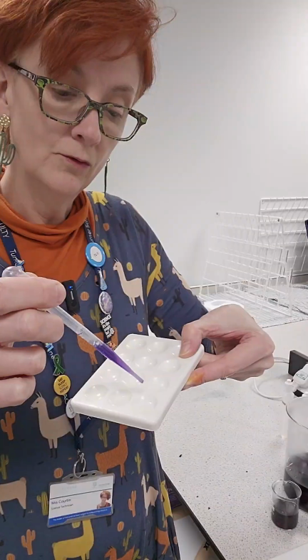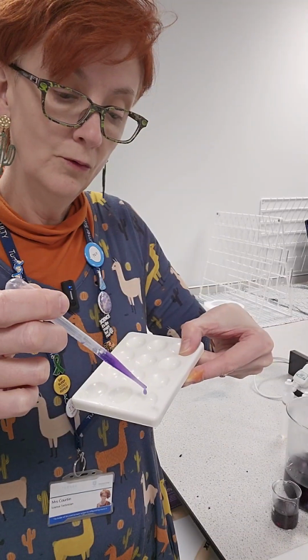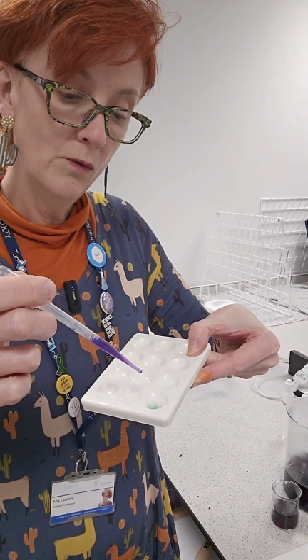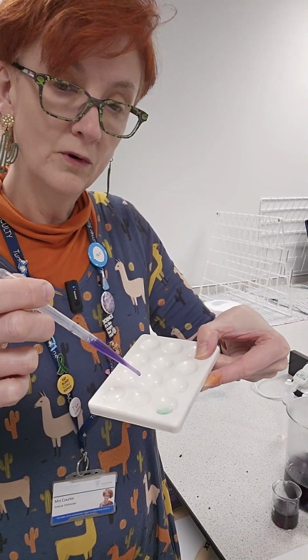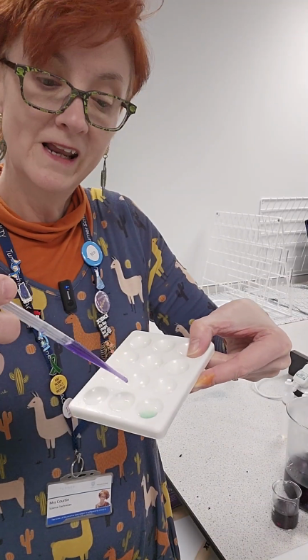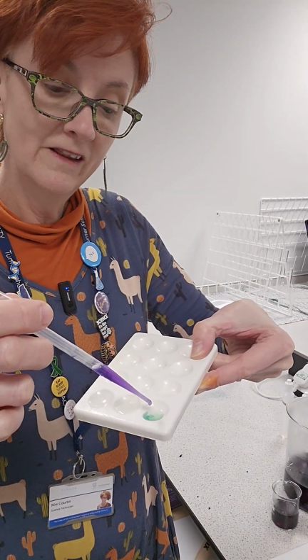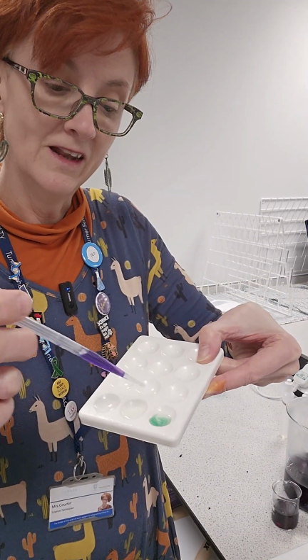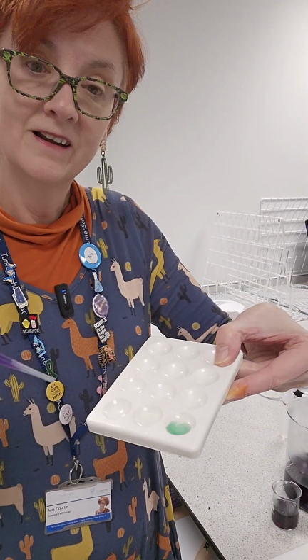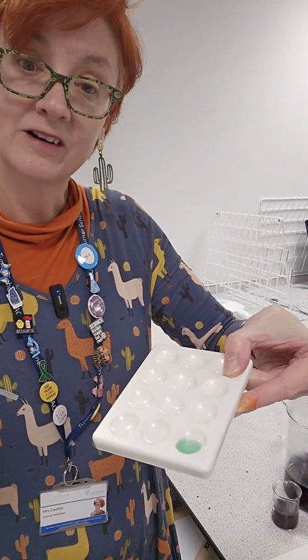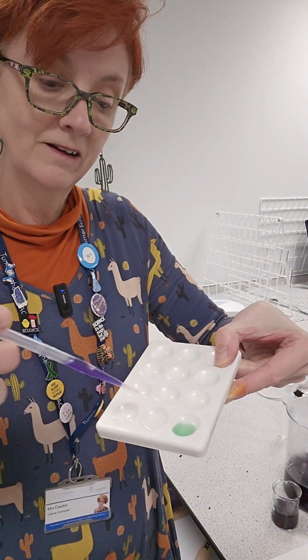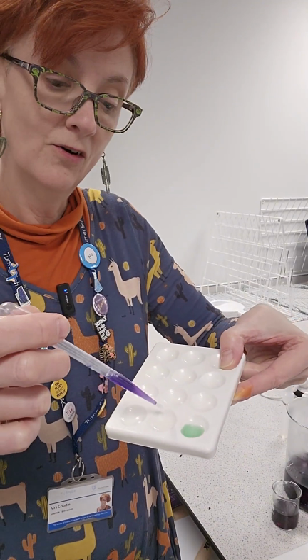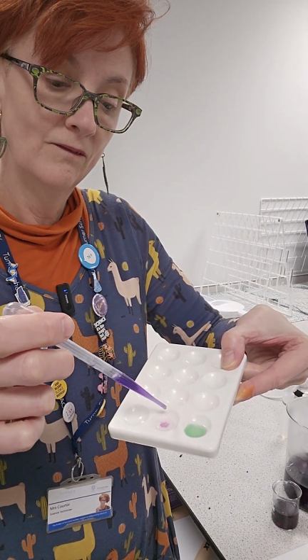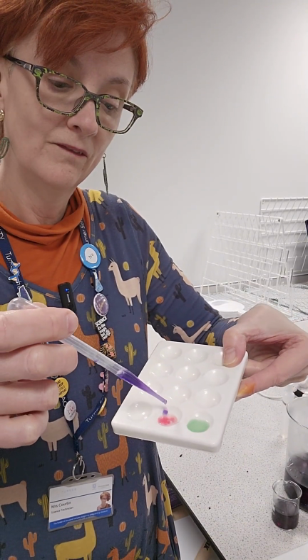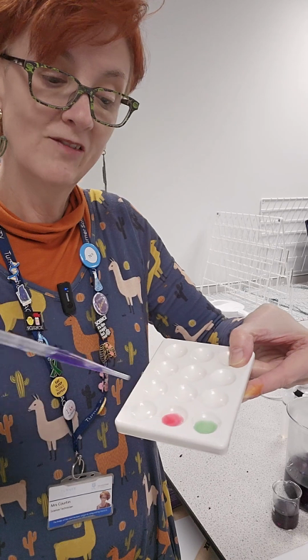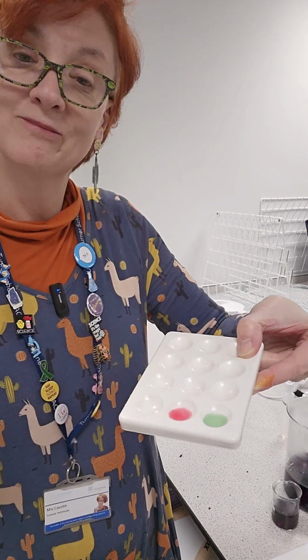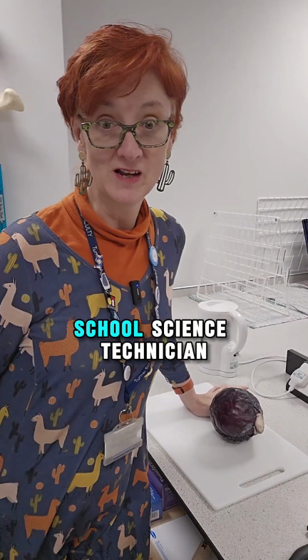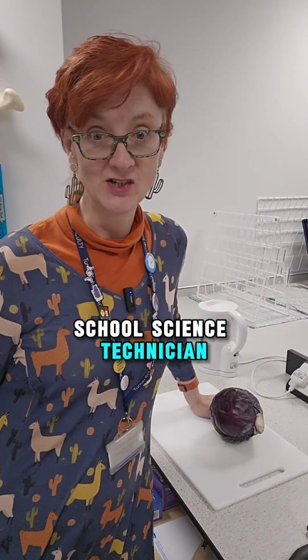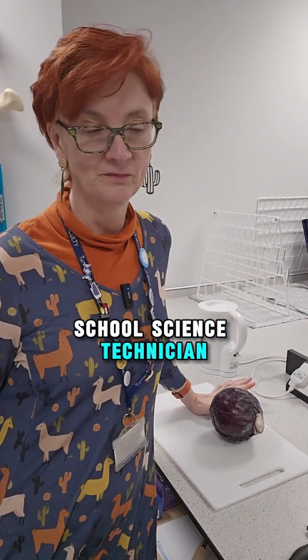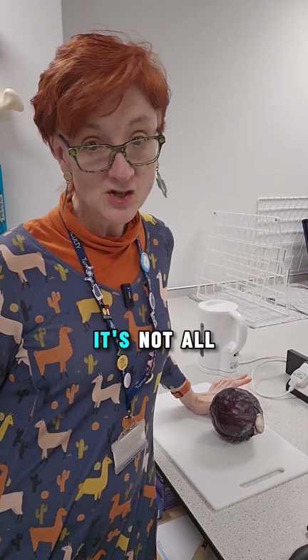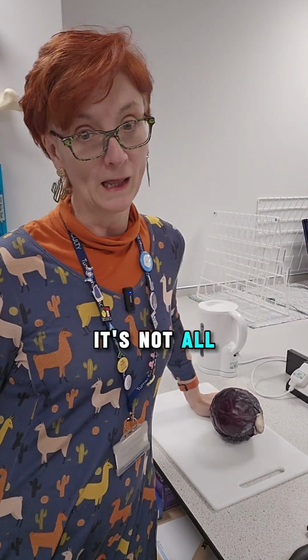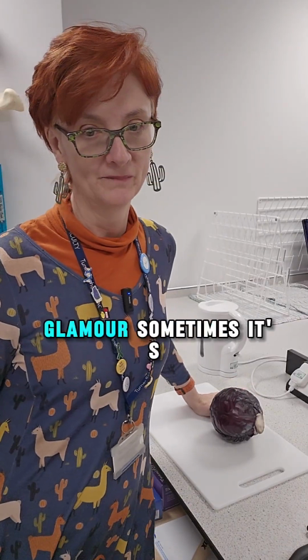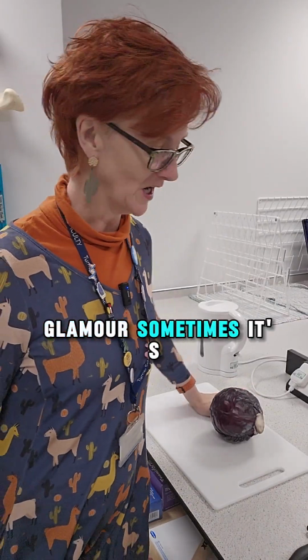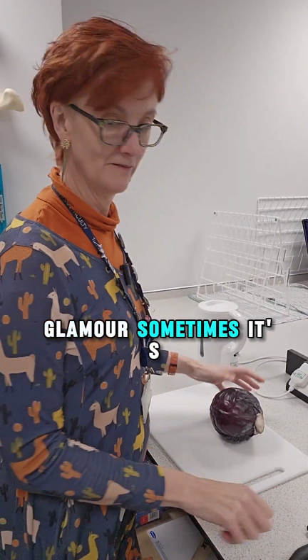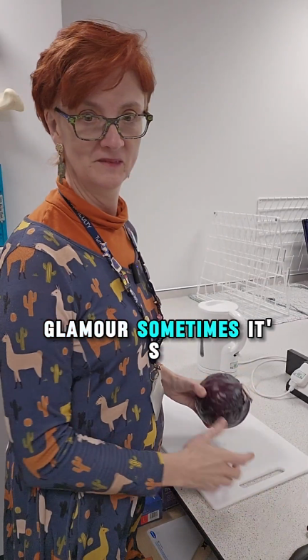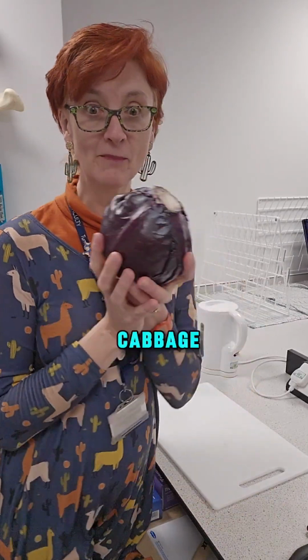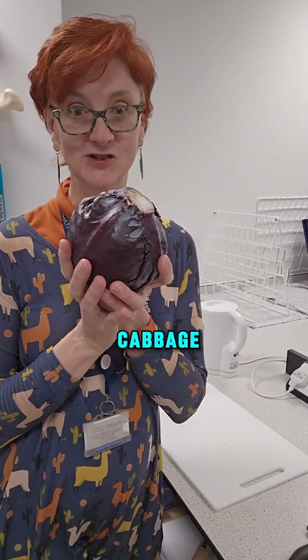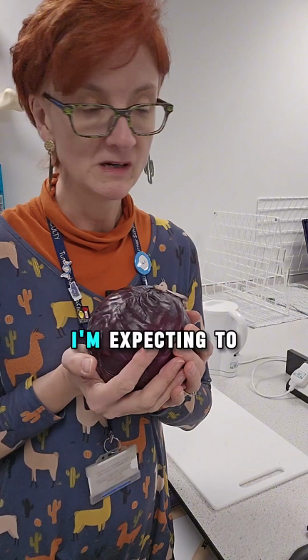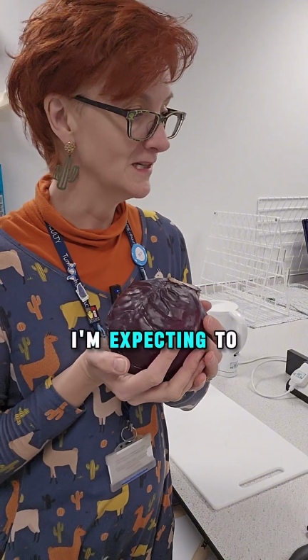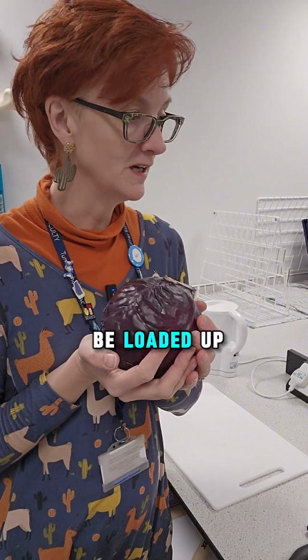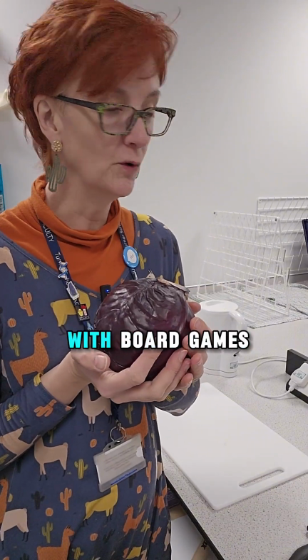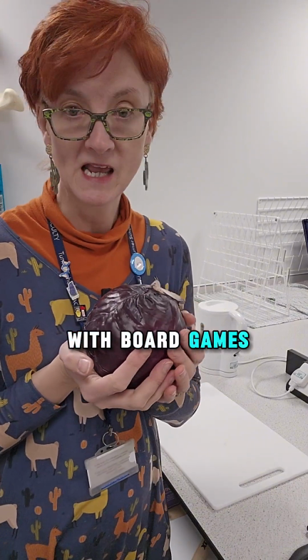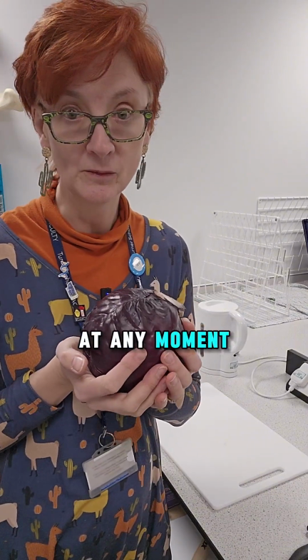Doo doo doo, boo, green — look at that. Goes green or goes red. Bull science technician, it's not all glamour. Sometimes it's cabbage. I'm expecting to be loaded up with board games at any moment.